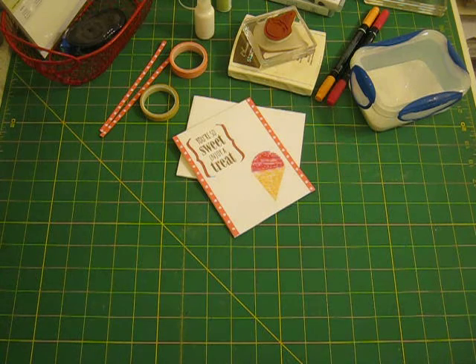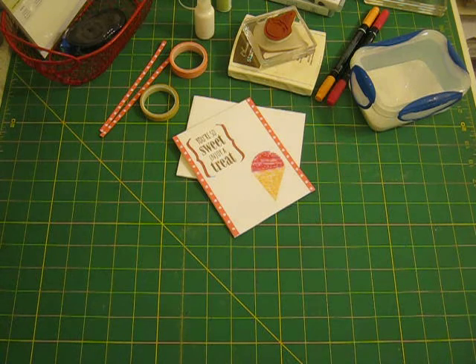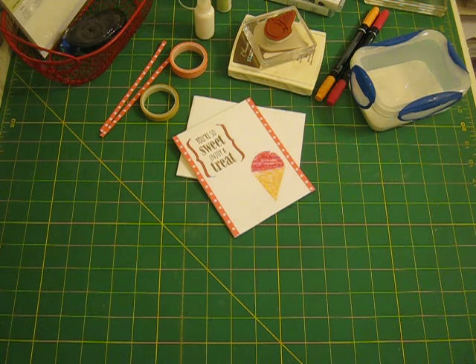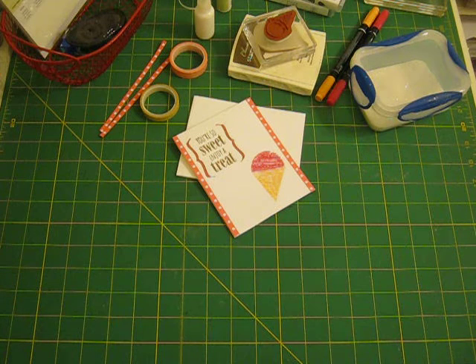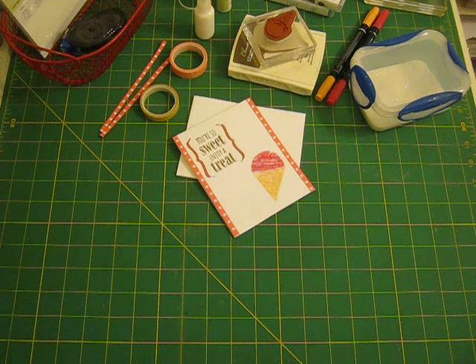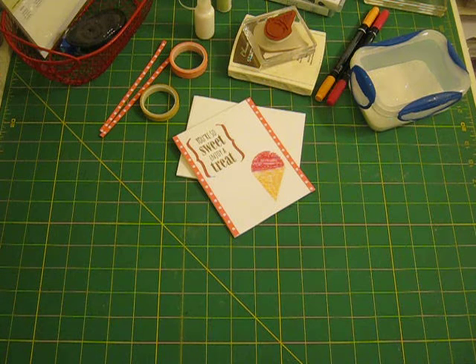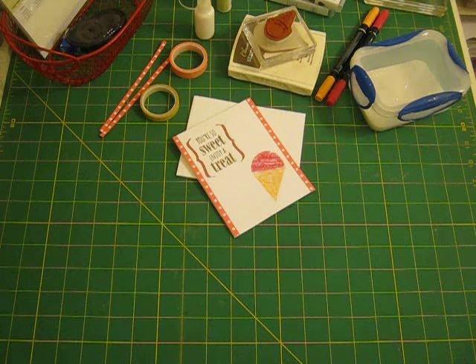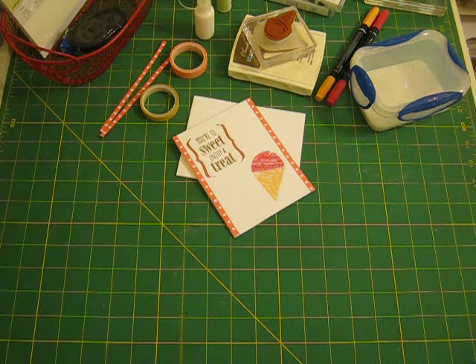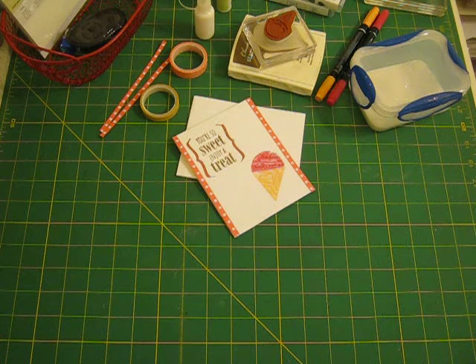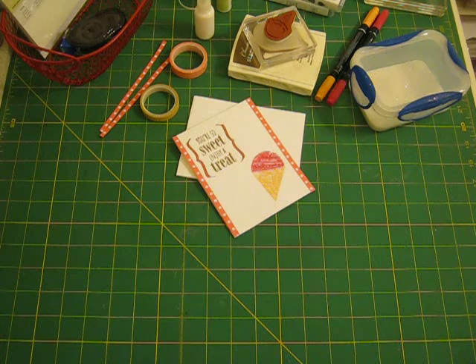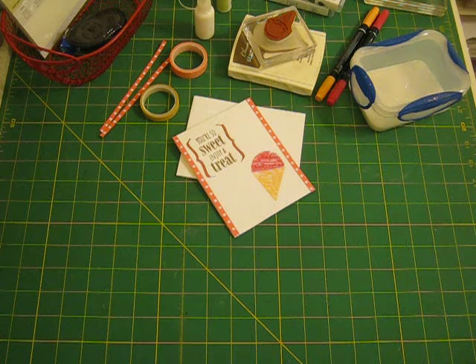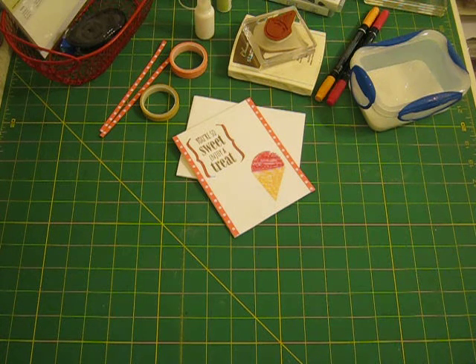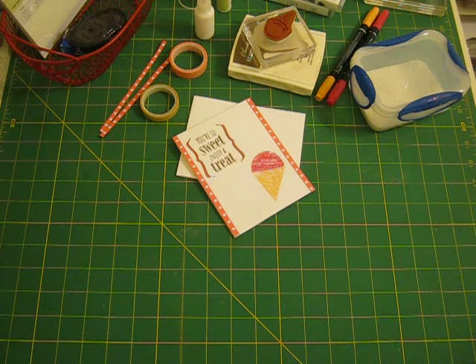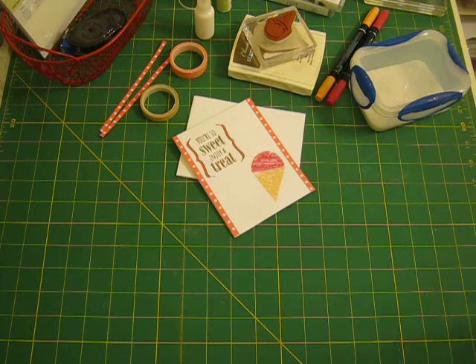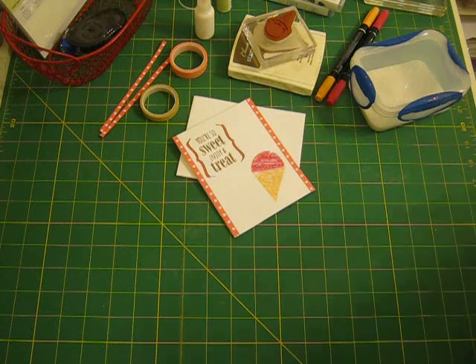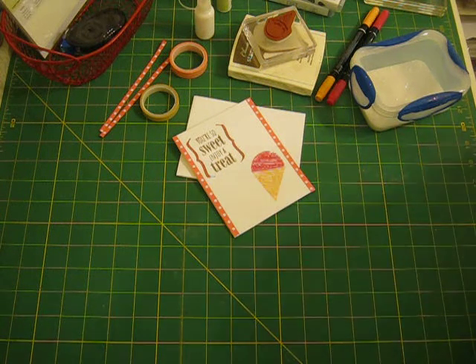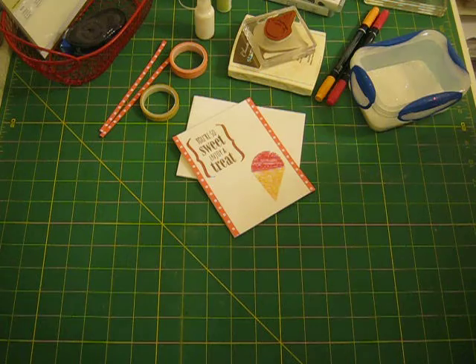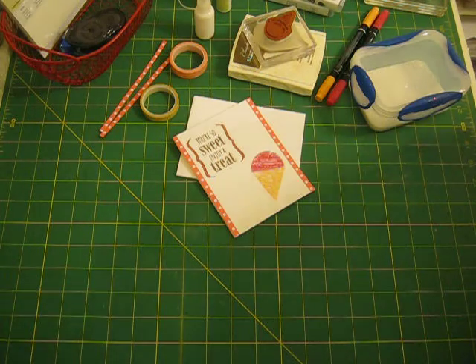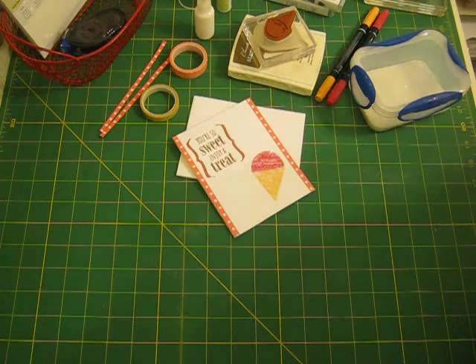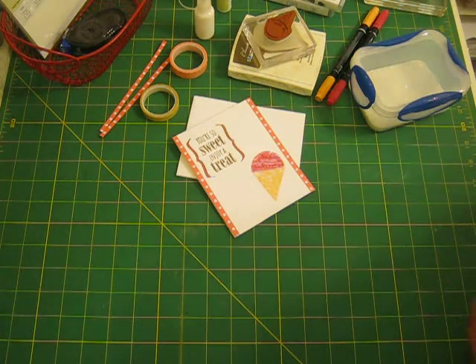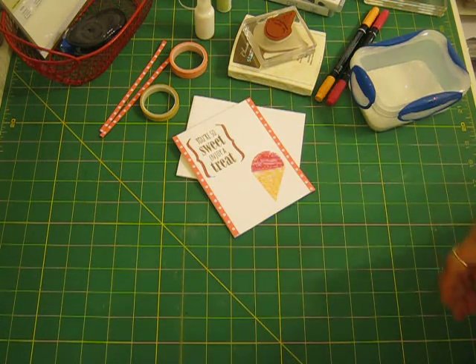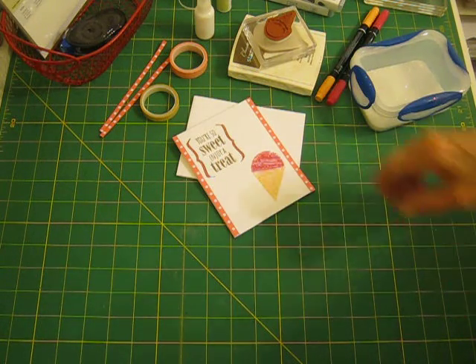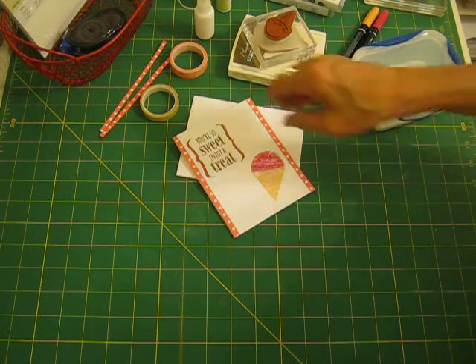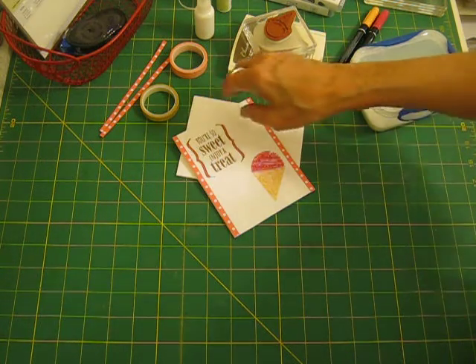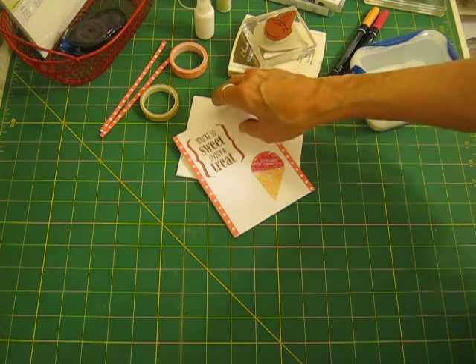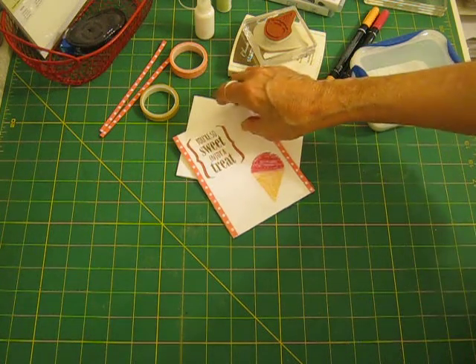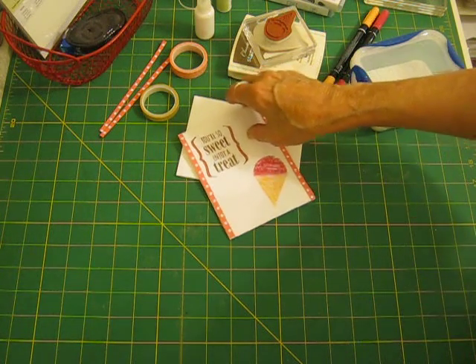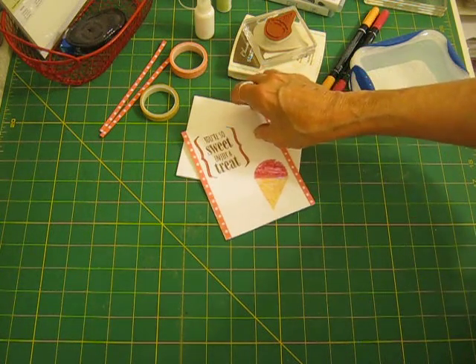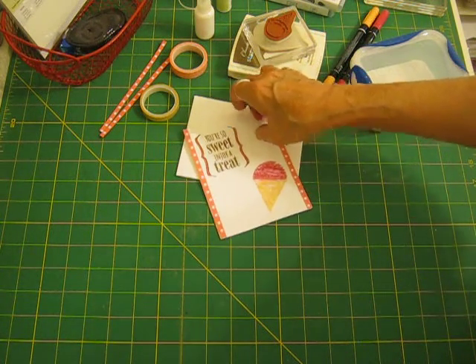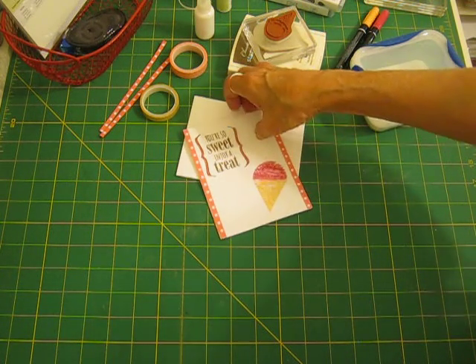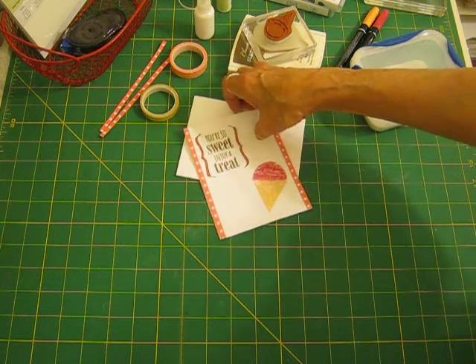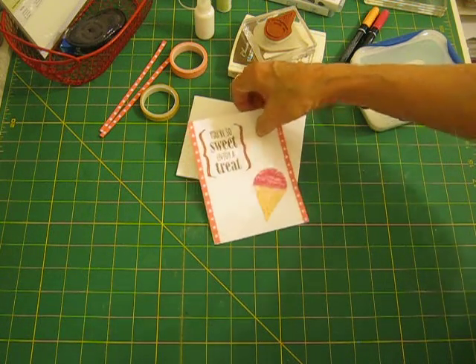Hi everyone, it's Bobbie at Bloomin' Hearts. I want to show you a really cute card I made this morning. It's very simple, quick and easy to do, and it's a very summery card.